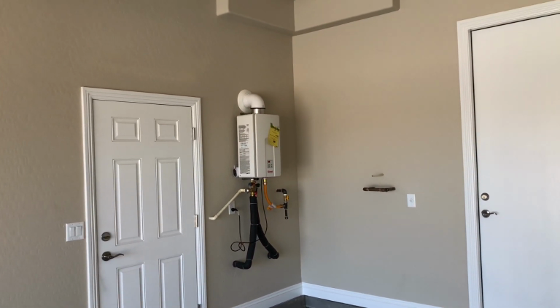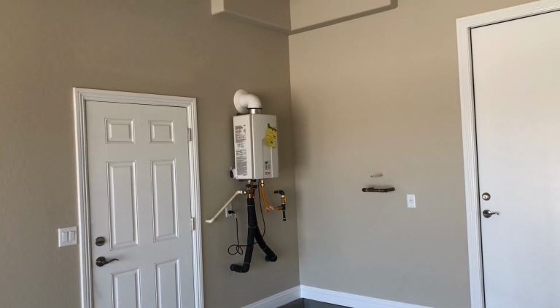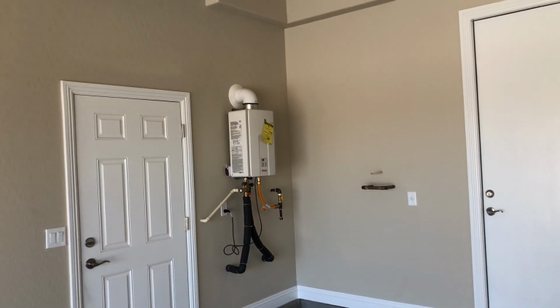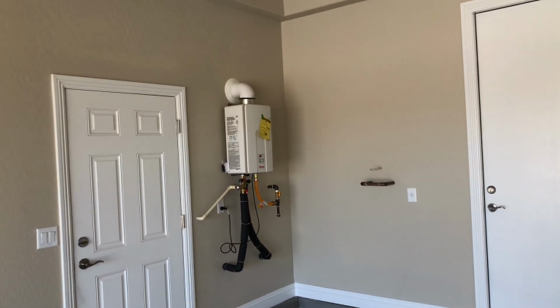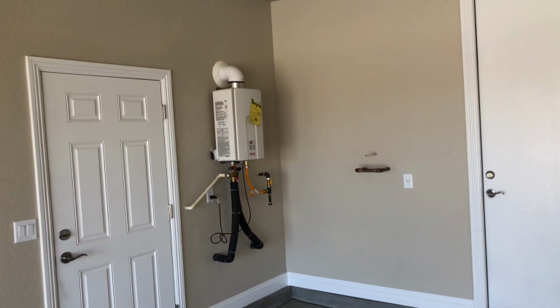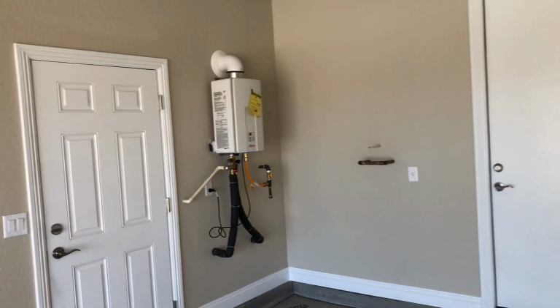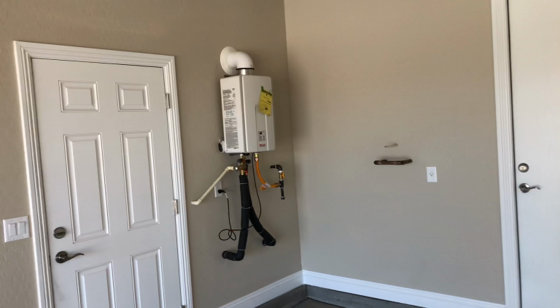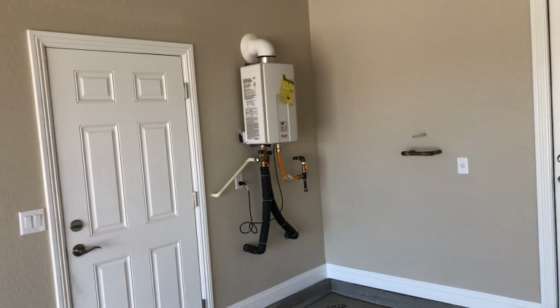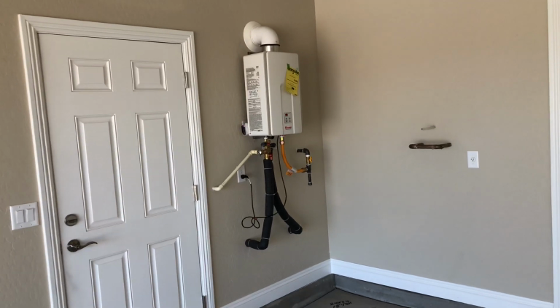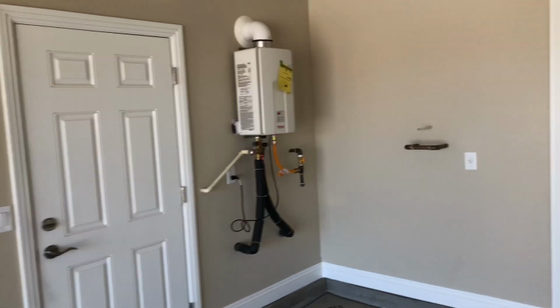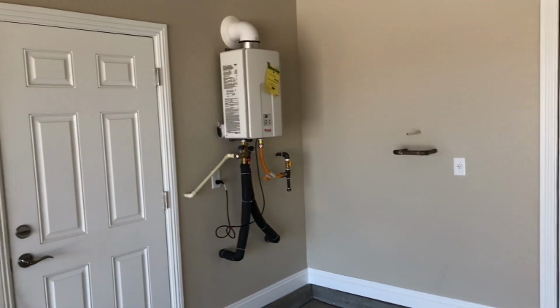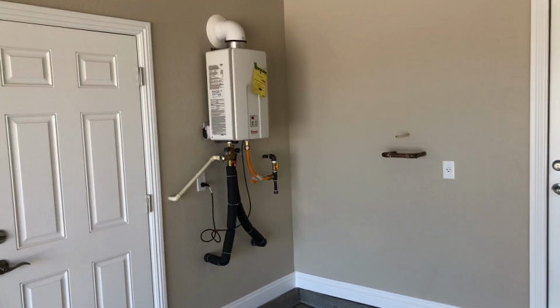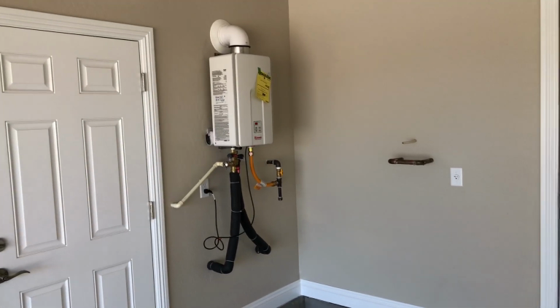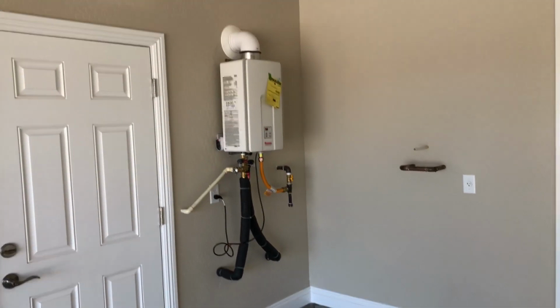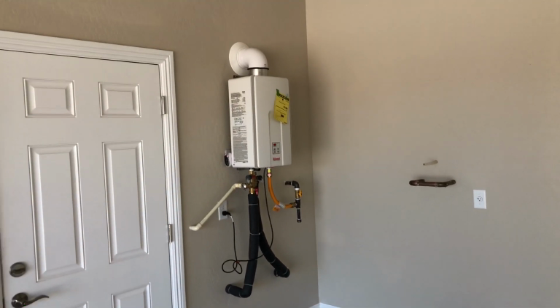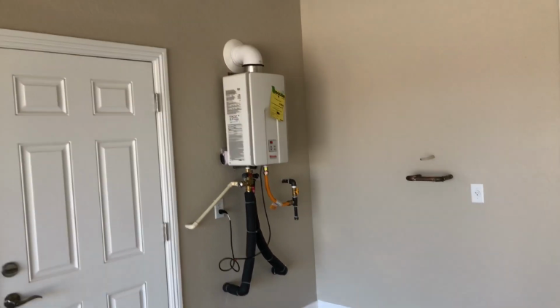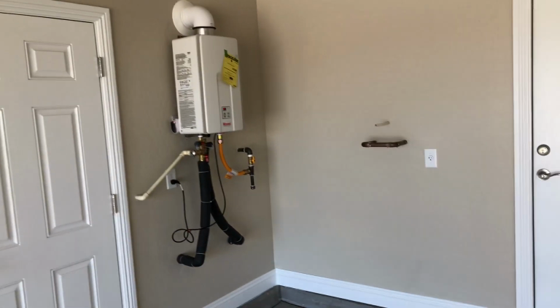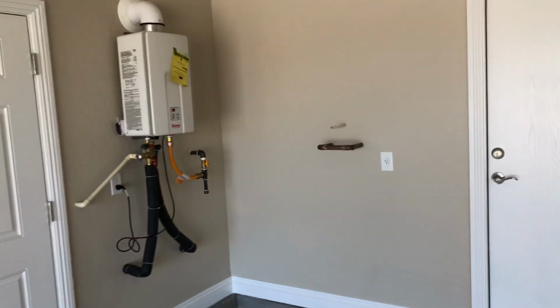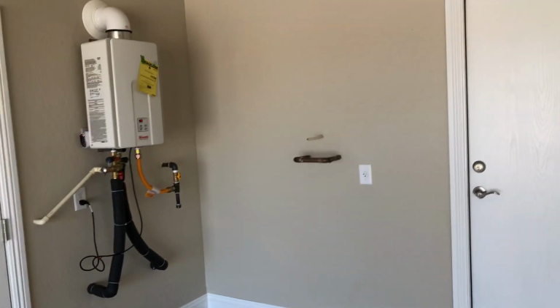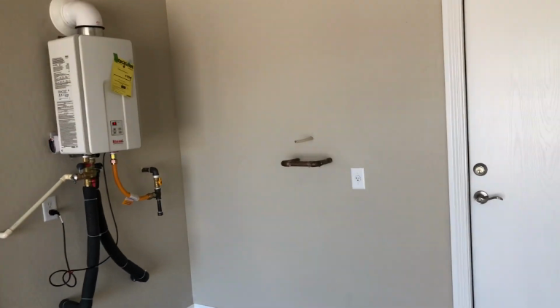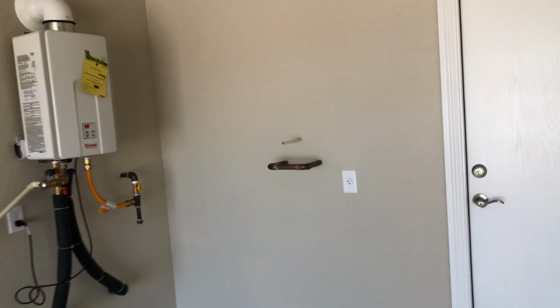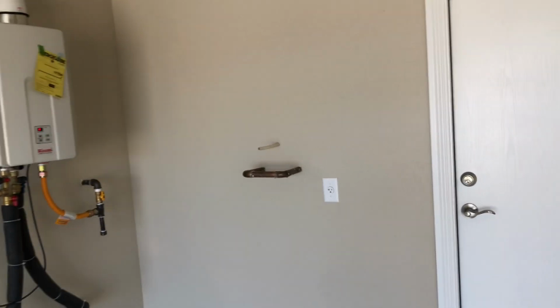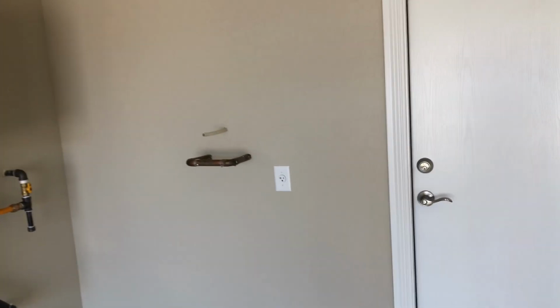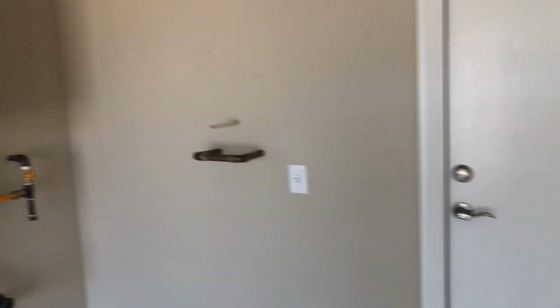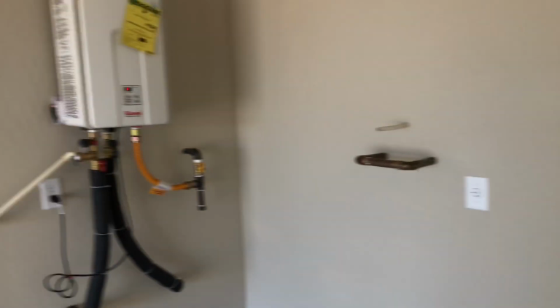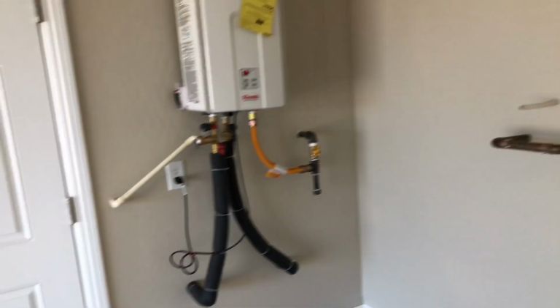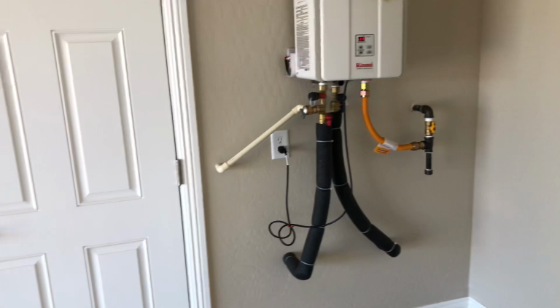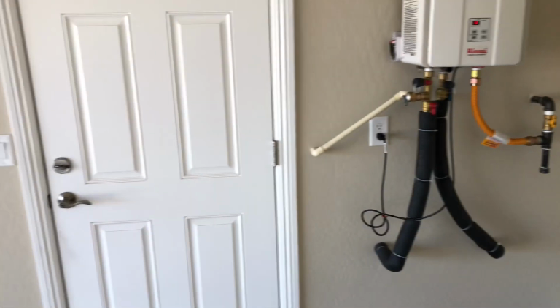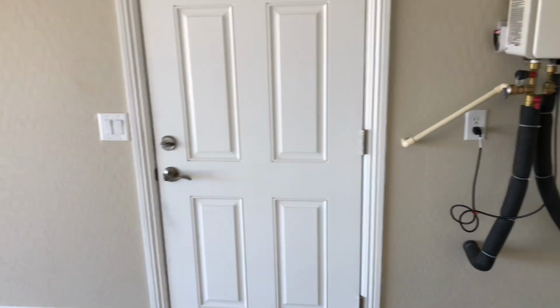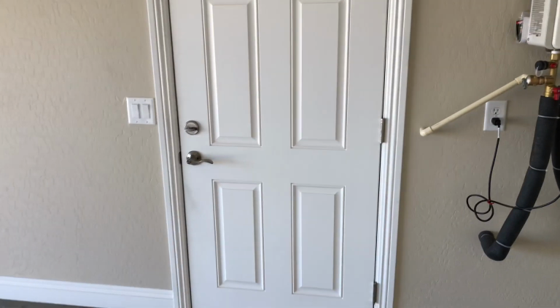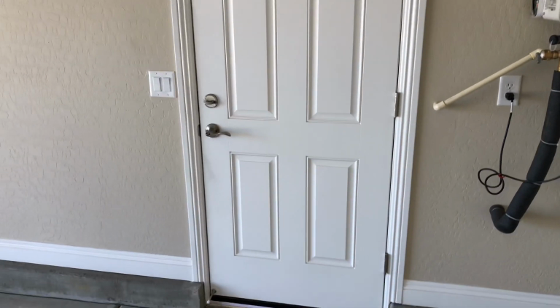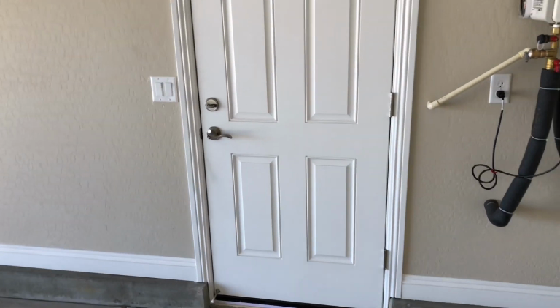This is one of the only — the first gas homes in Esquite. It's got a tankless water heater. There's a garage service door, which is an upgrade.